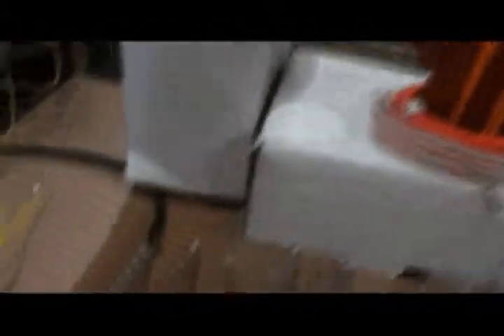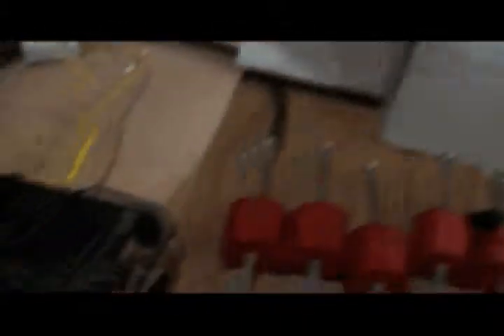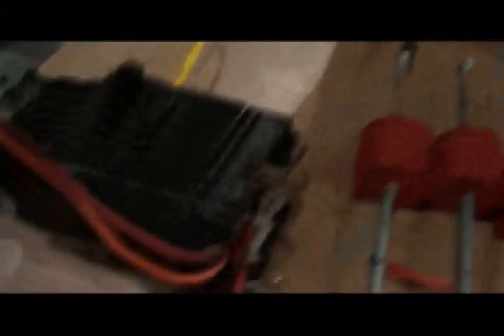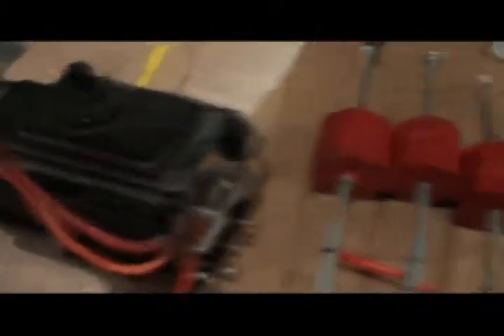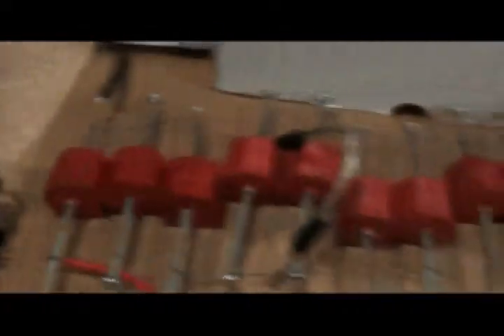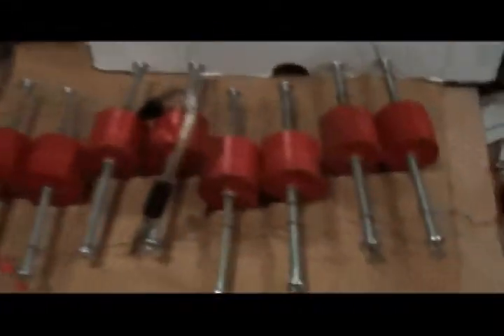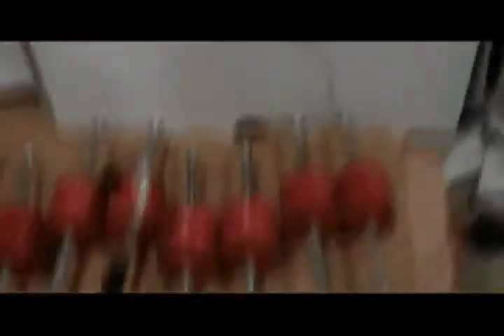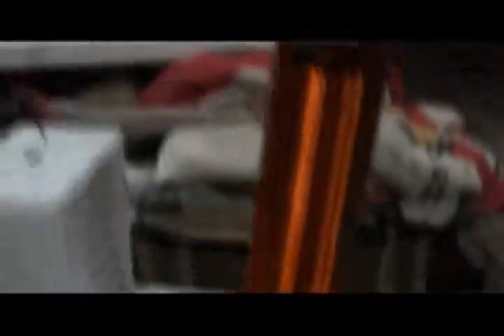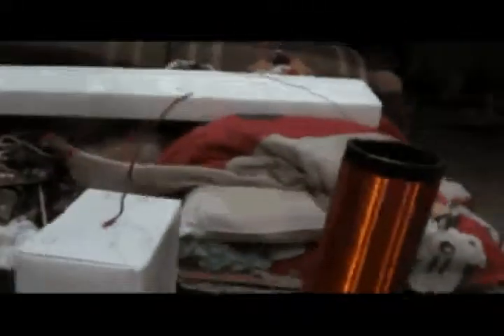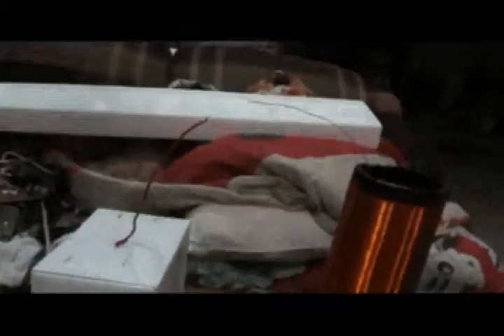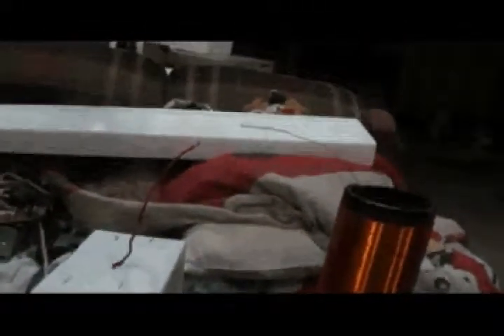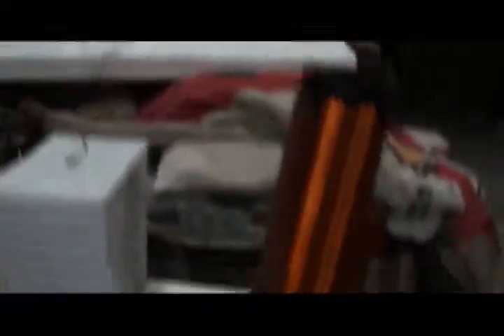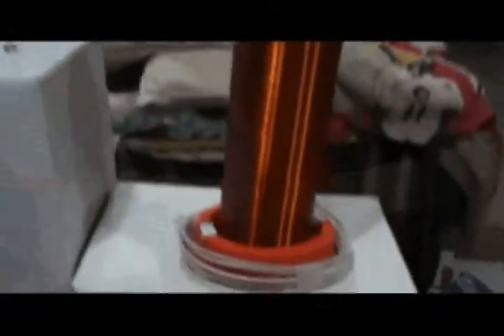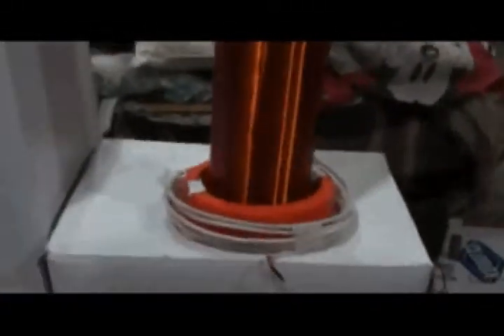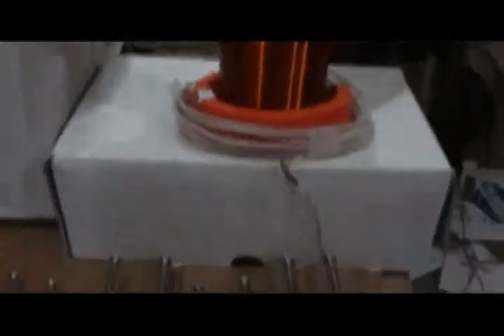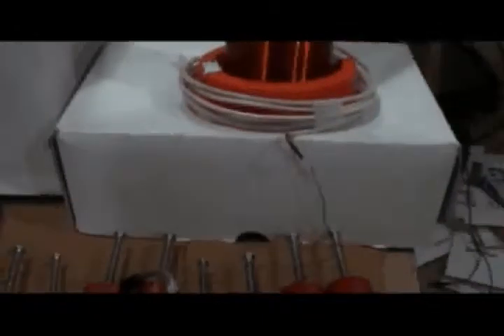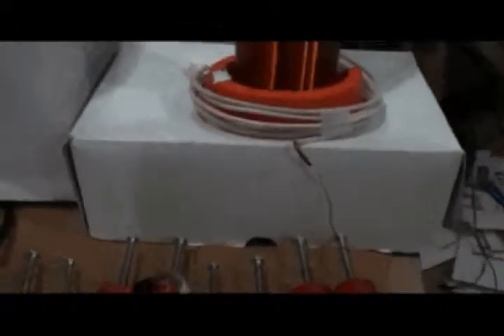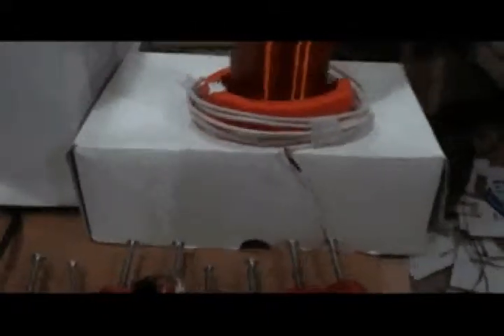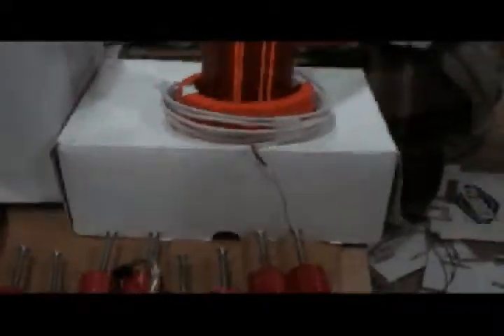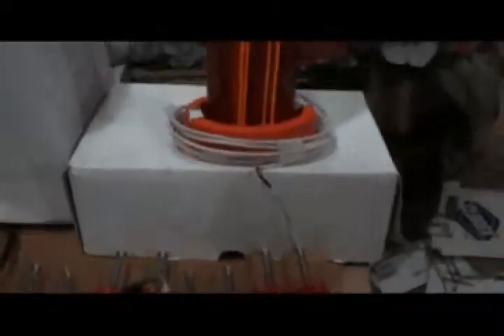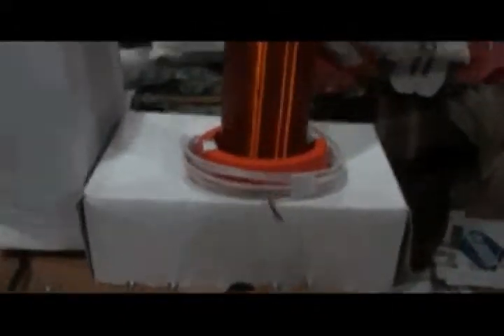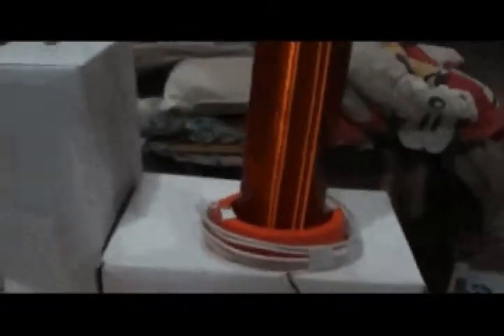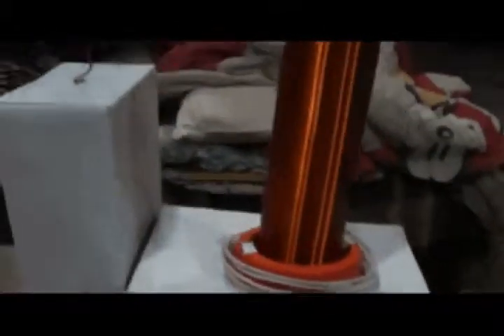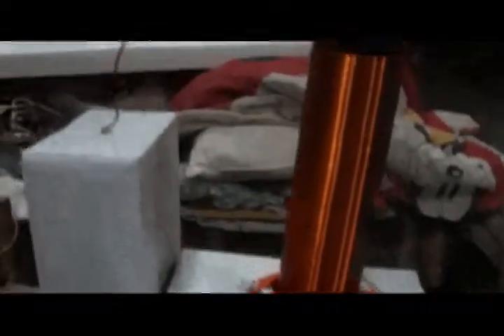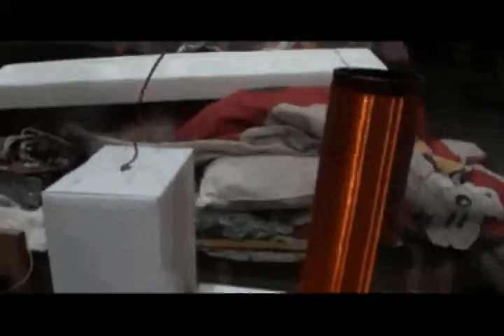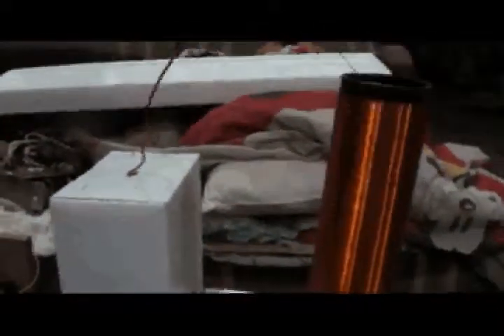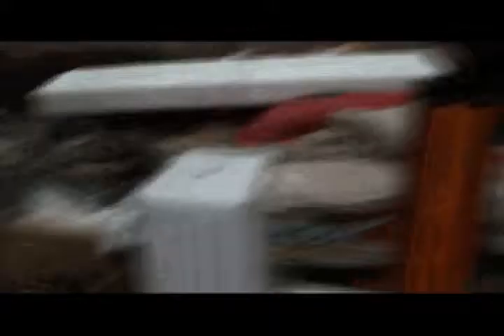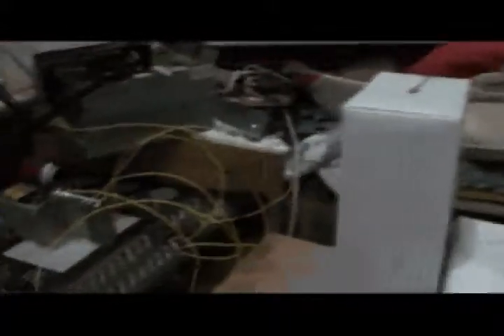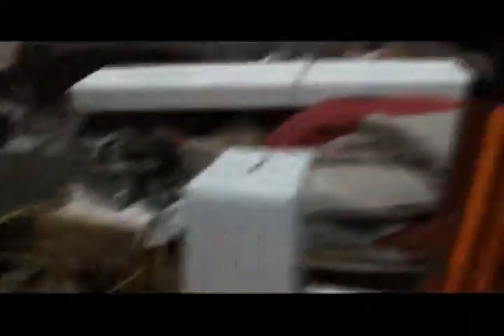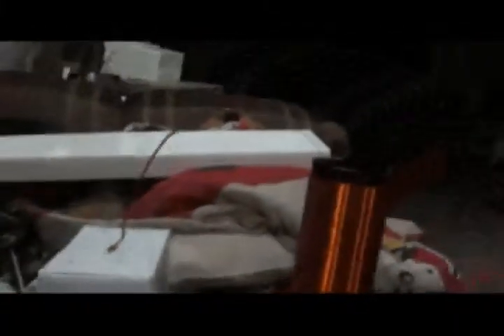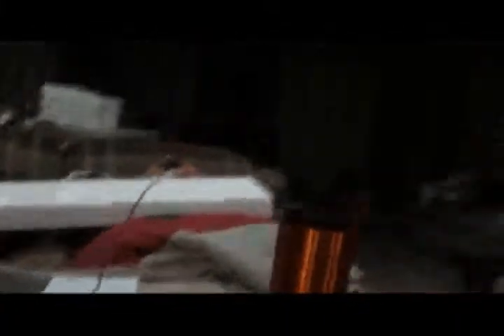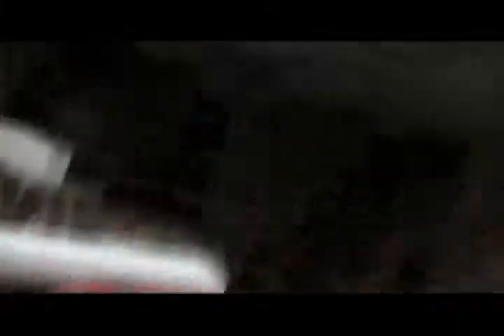I figured since I had this — which made high voltage — I could use these and make a Tesla coil. Now it's not quite as strong as my first one, but it's still pretty good and I'm happy that it's working. Let me set the camera down and I'll flick this on really quick.